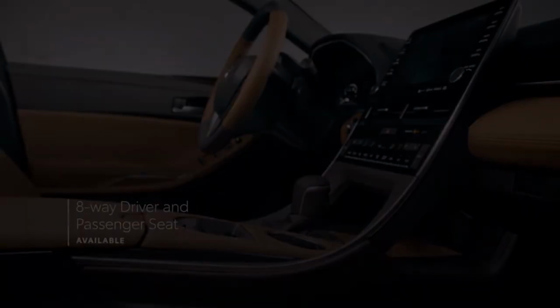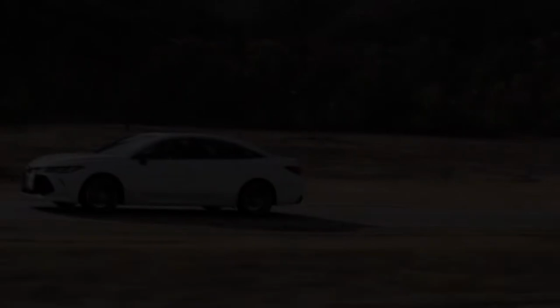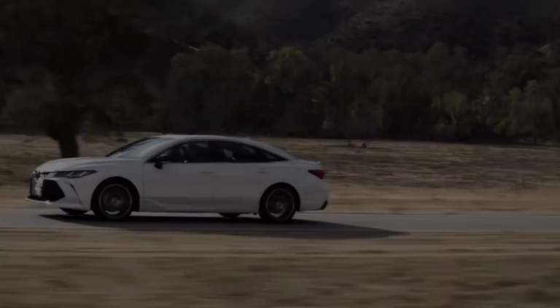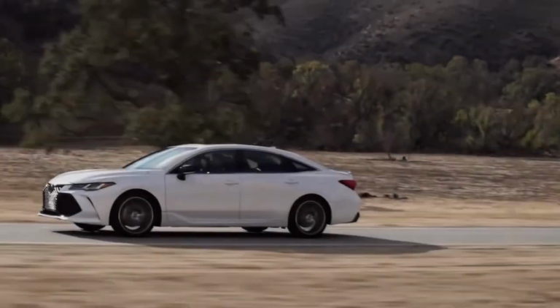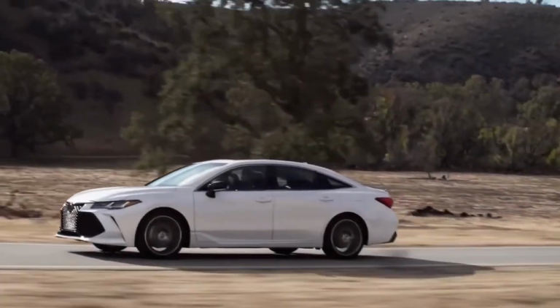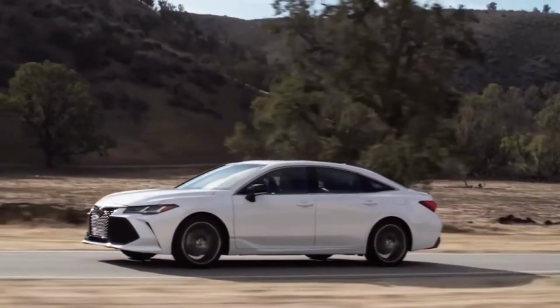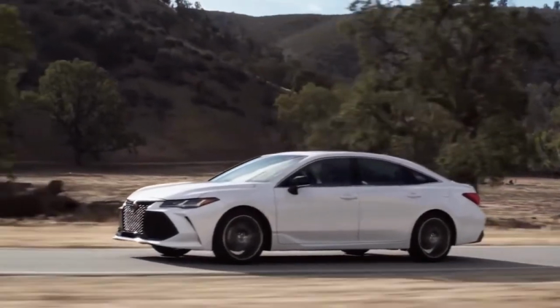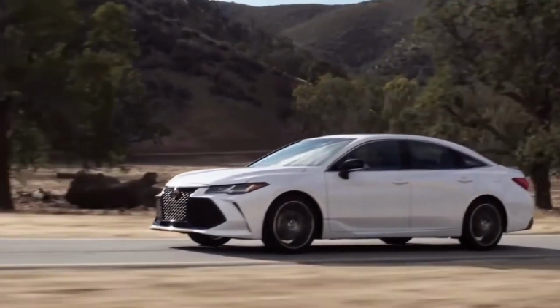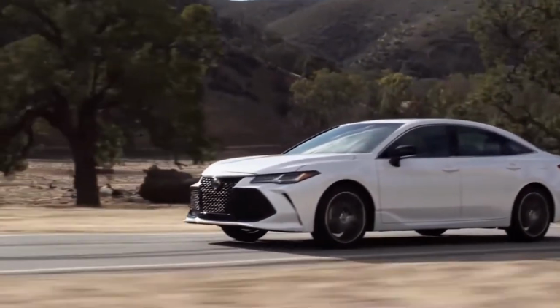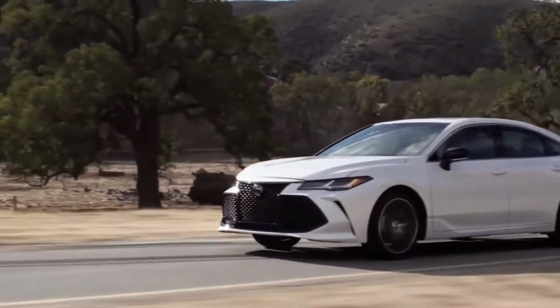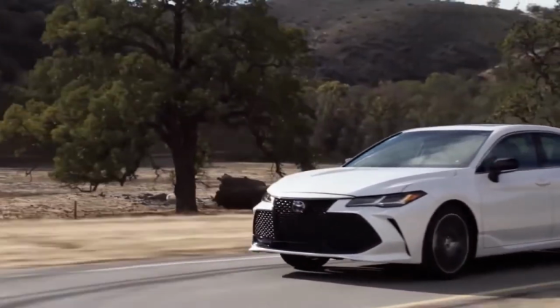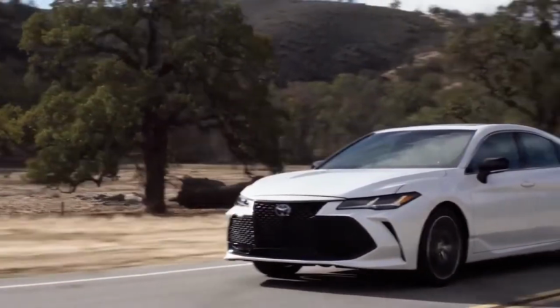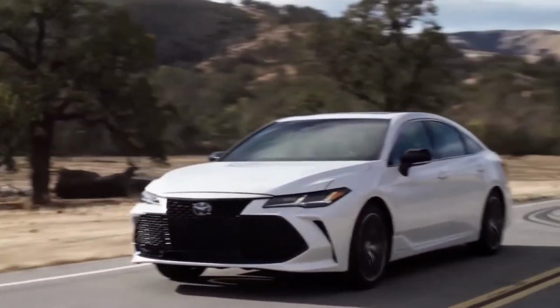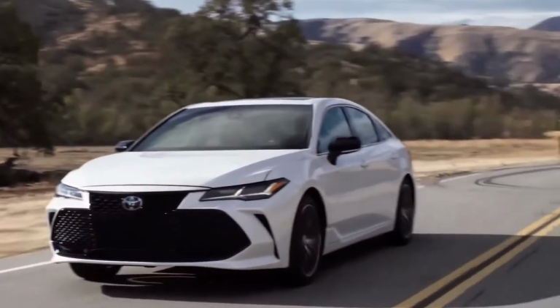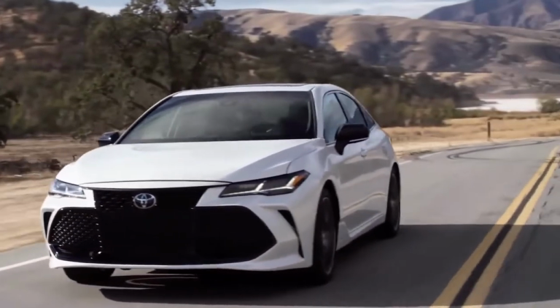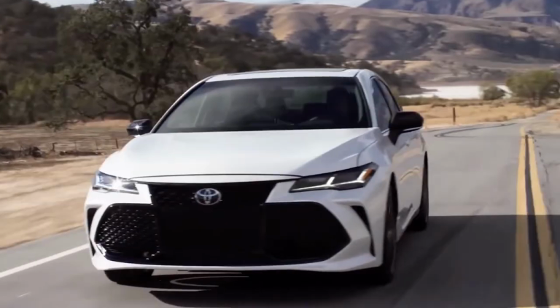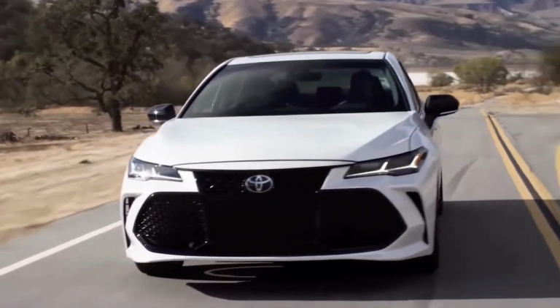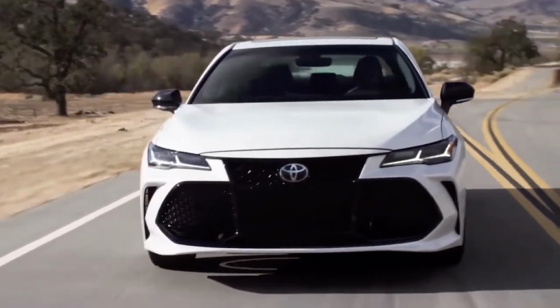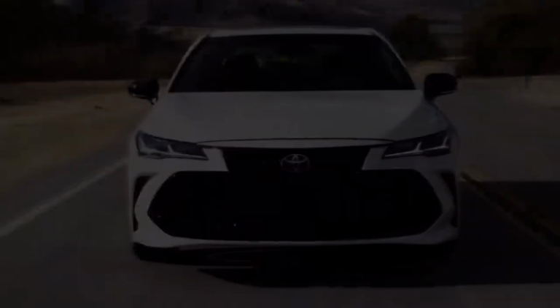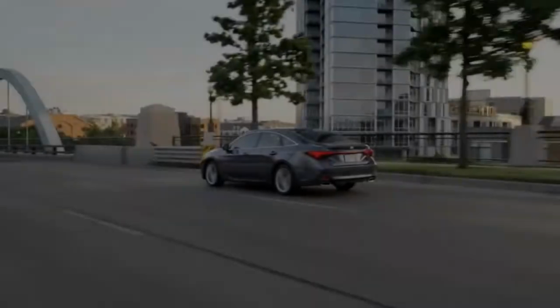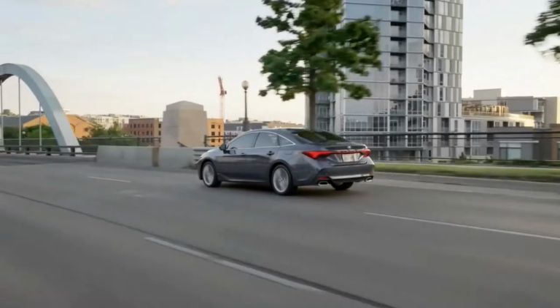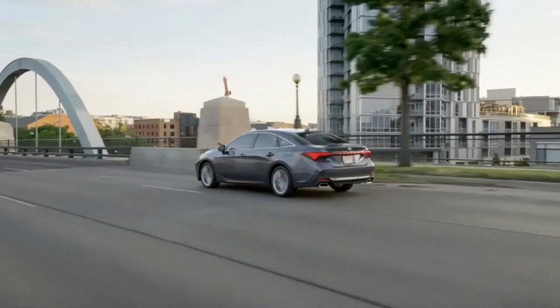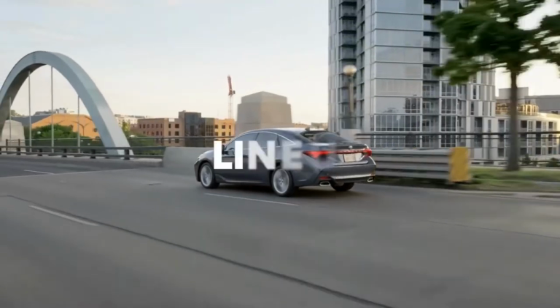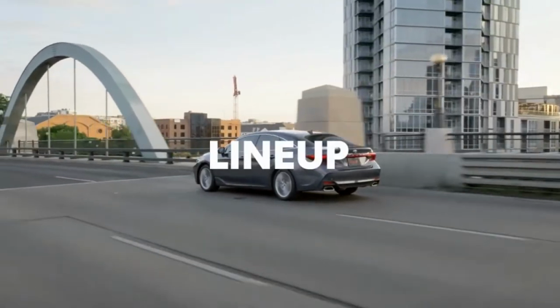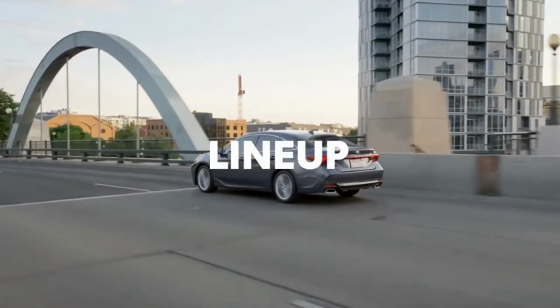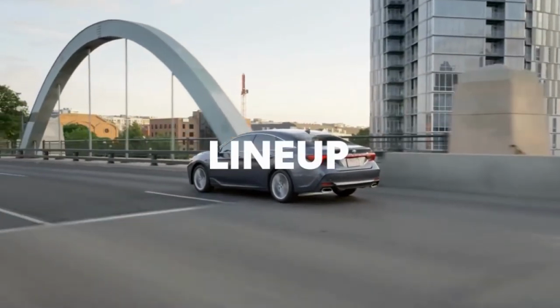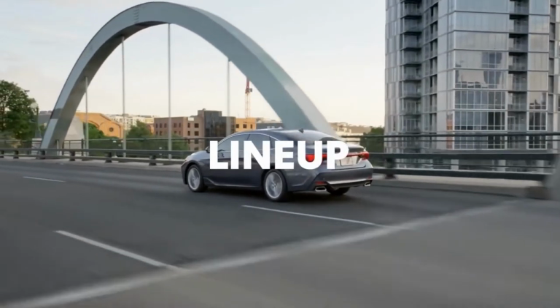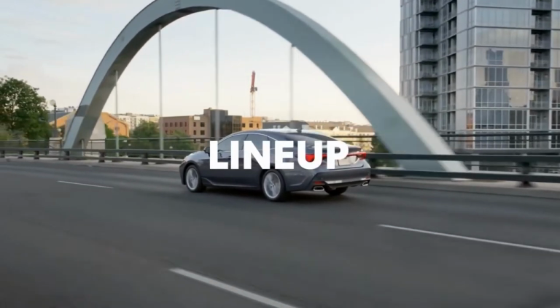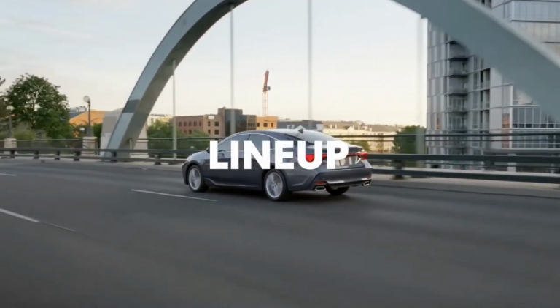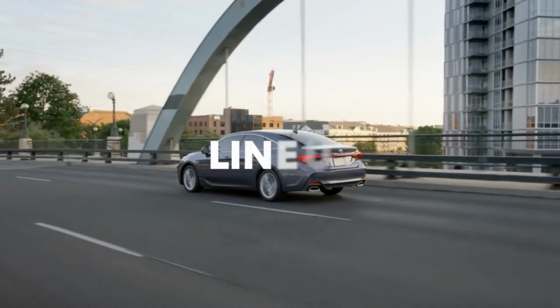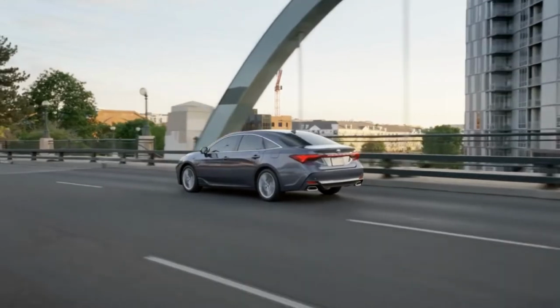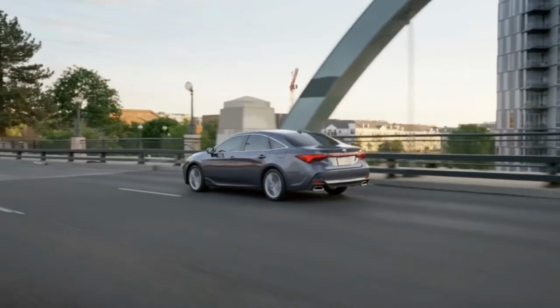For those who still prefer a good old large sedan over a tall-riding SUV, few choices remain, such as the Chrysler 300, the Nissan Maxima, and the Volkswagen Arteon.